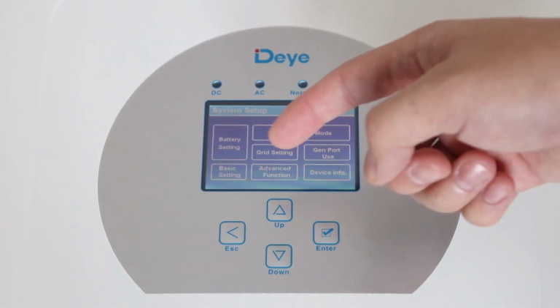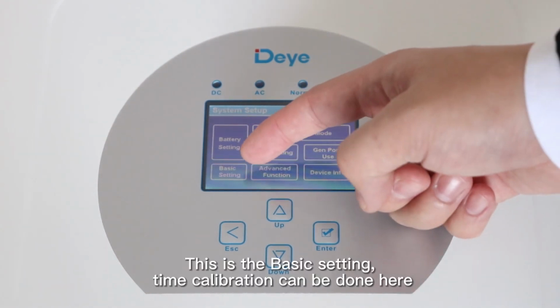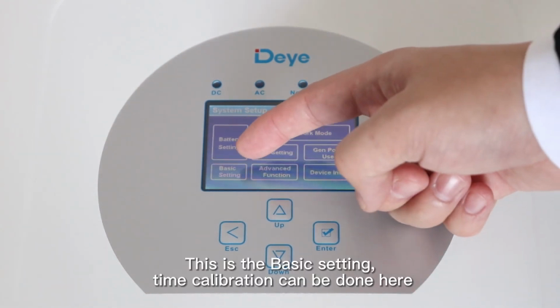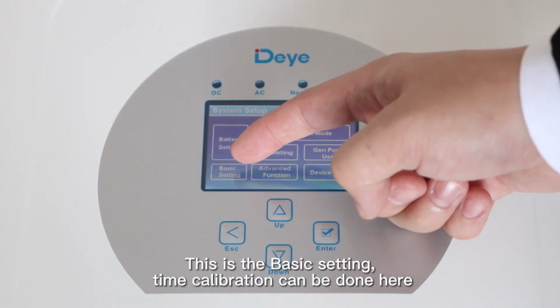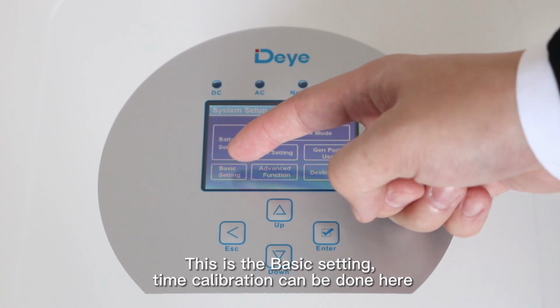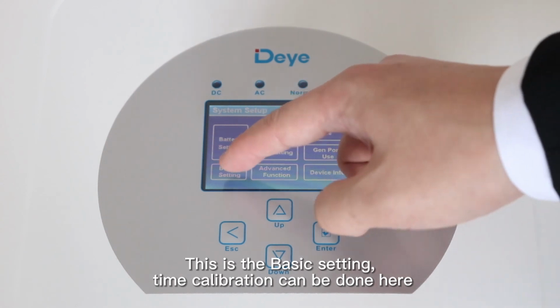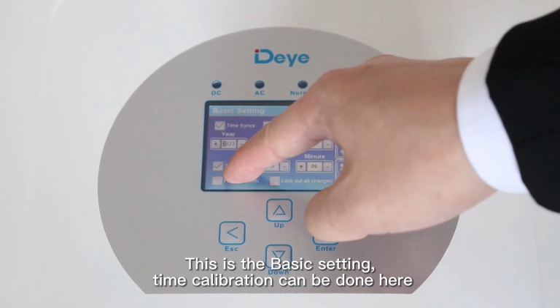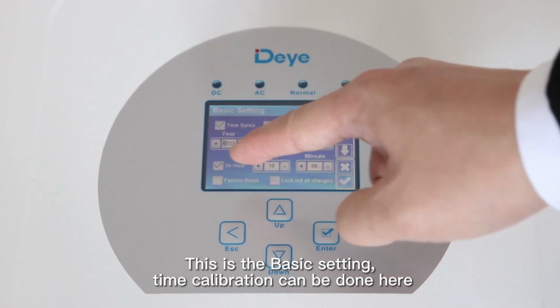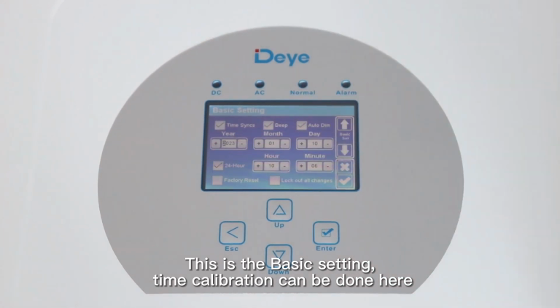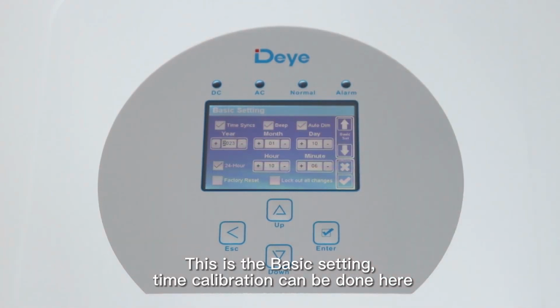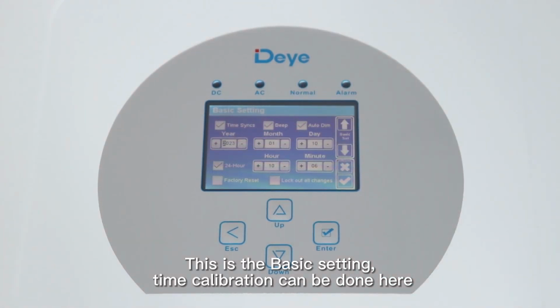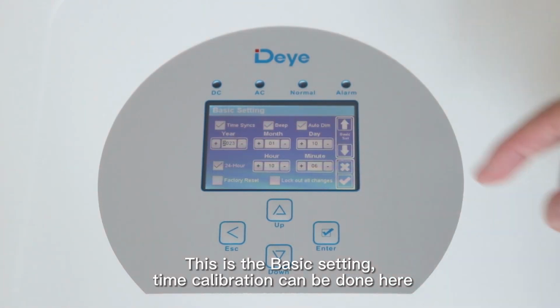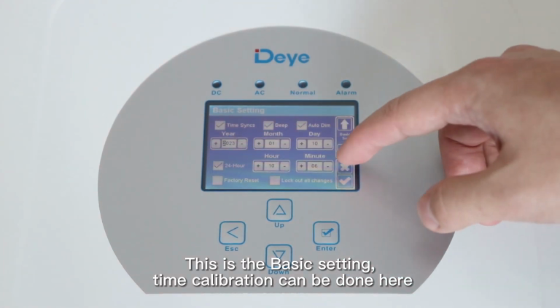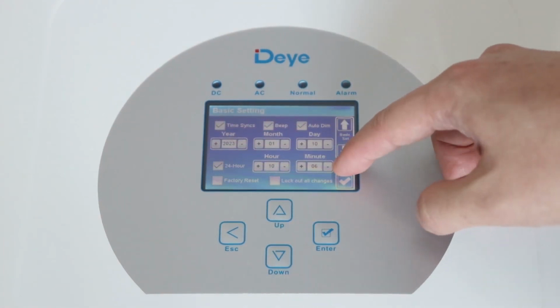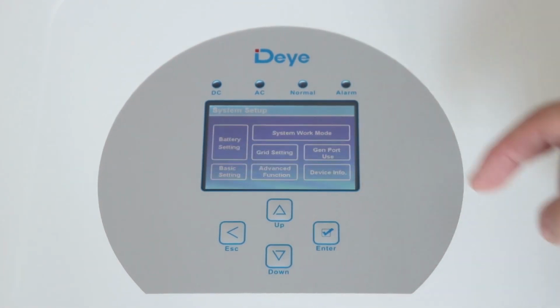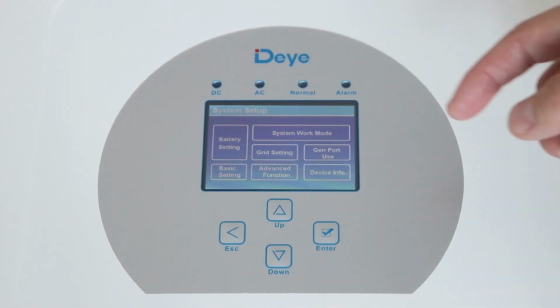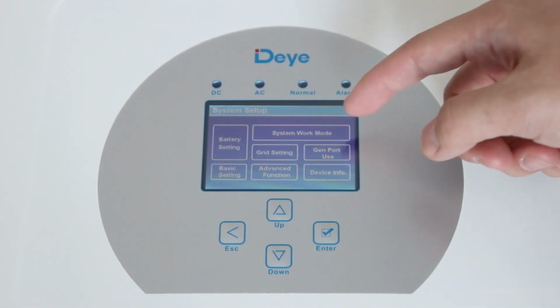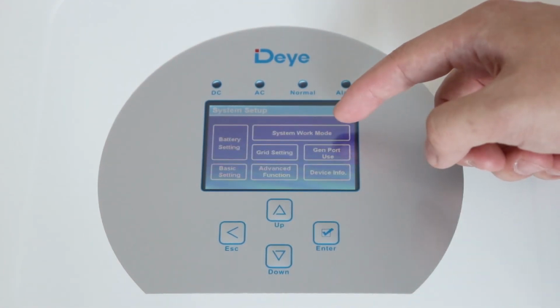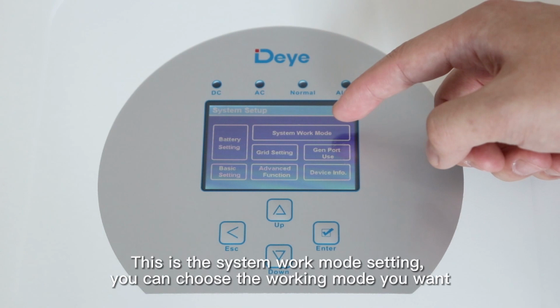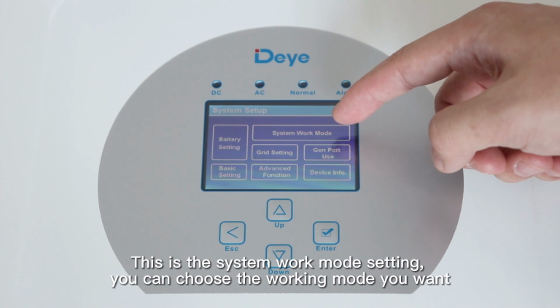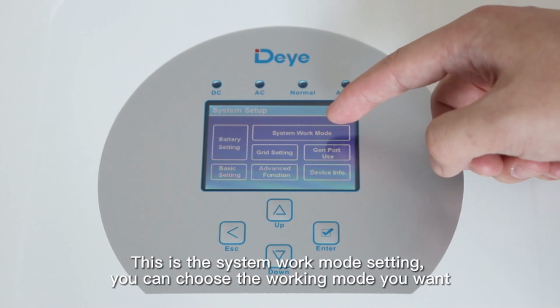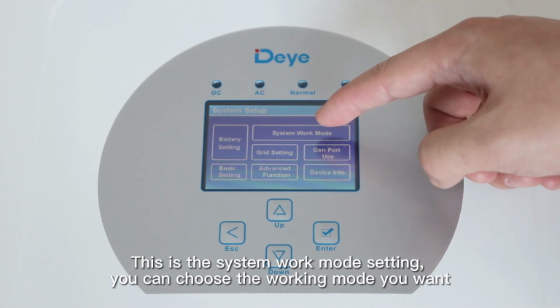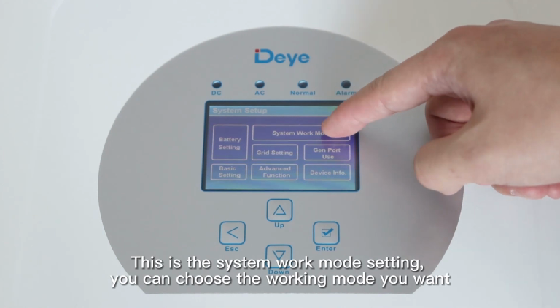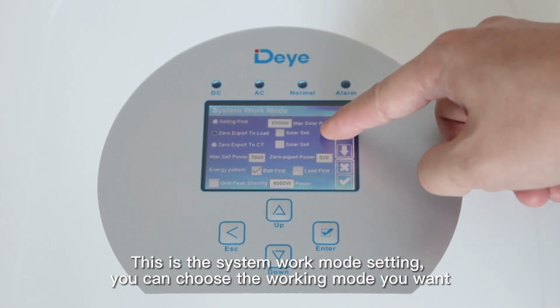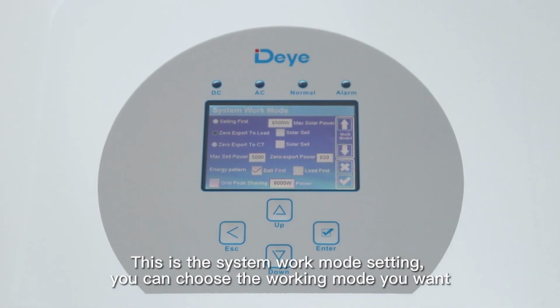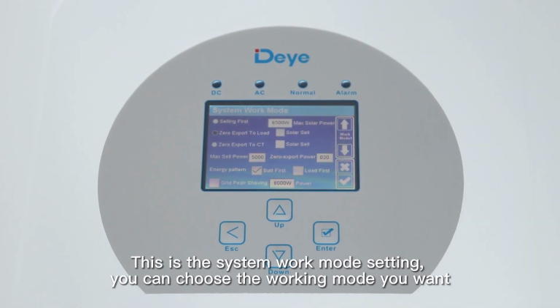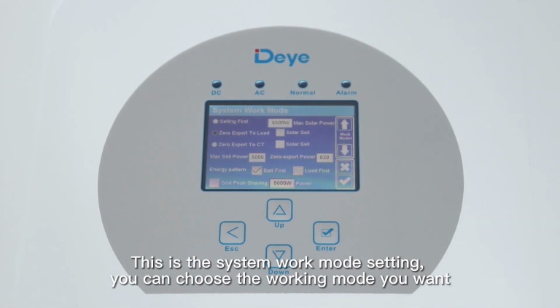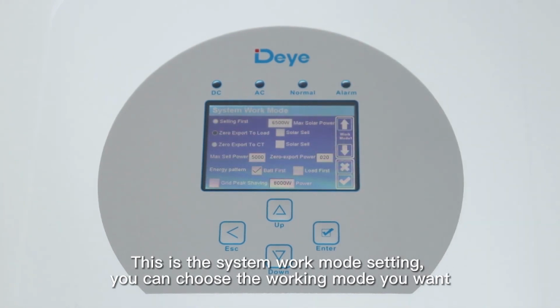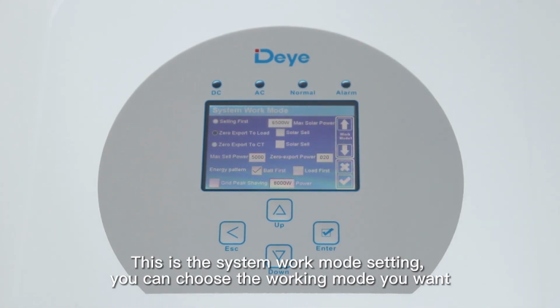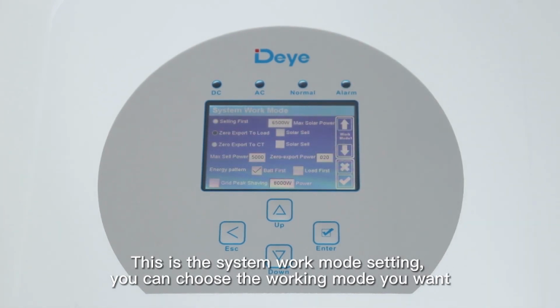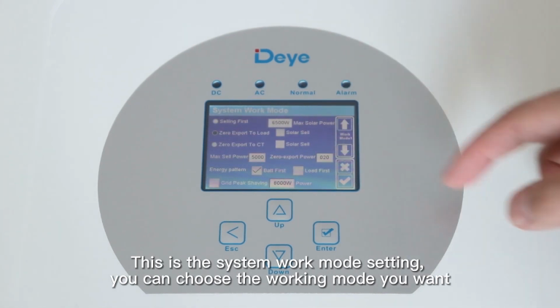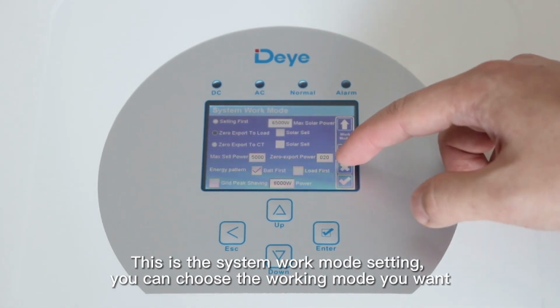This is basic settings. Time configuration can be done here. This is the work mode settings — you can choose the working mode you want.